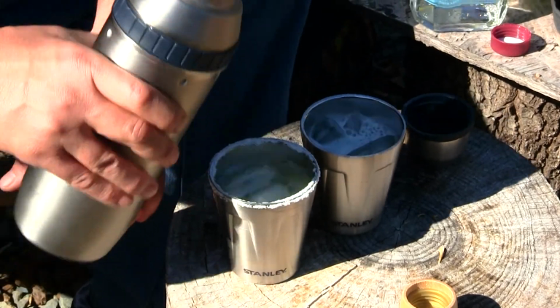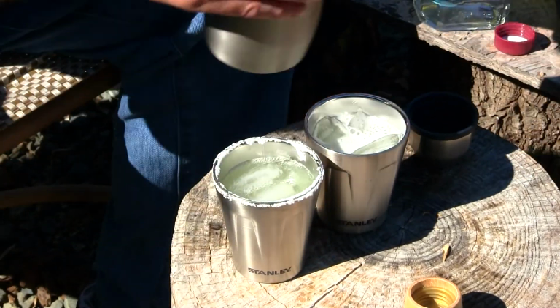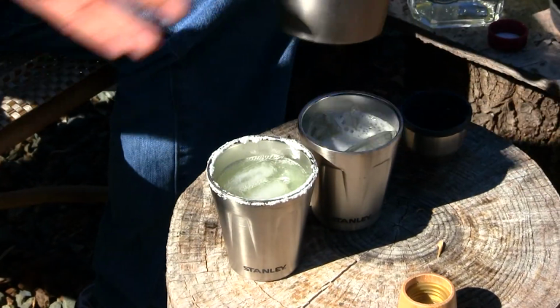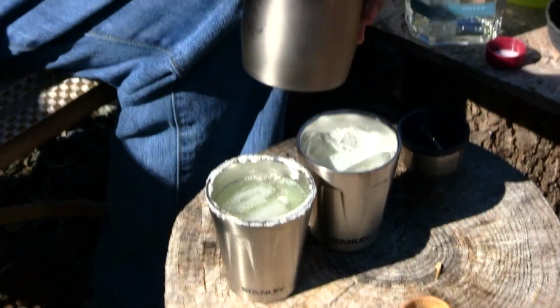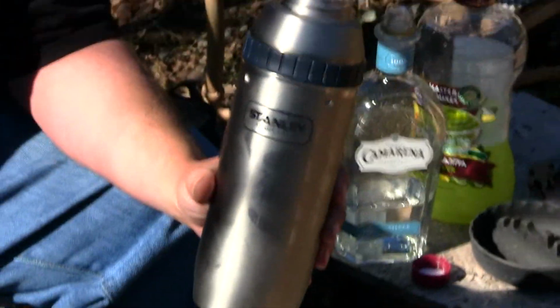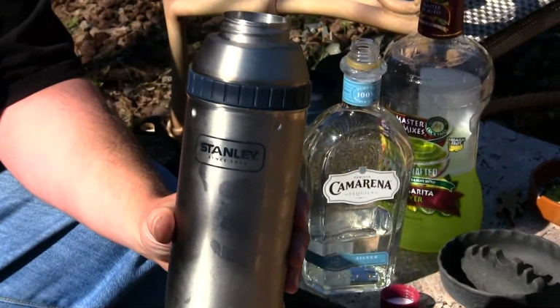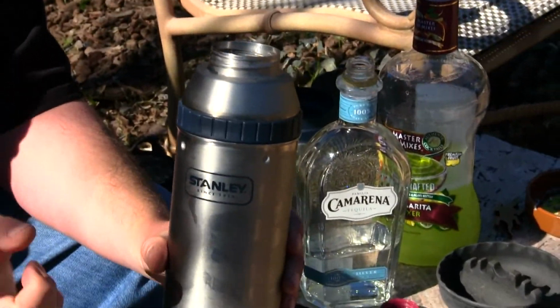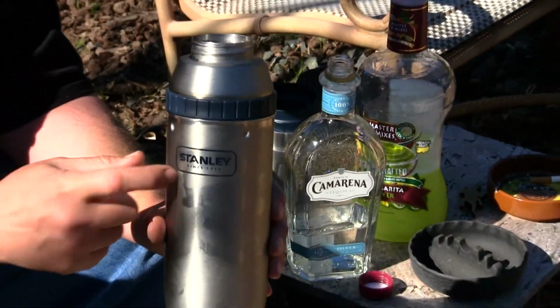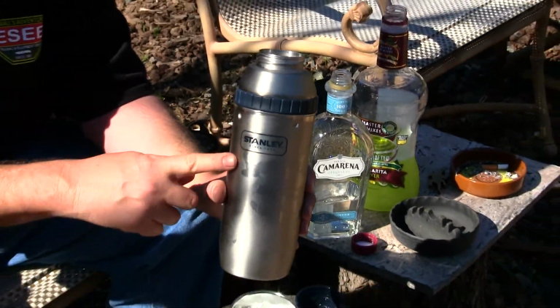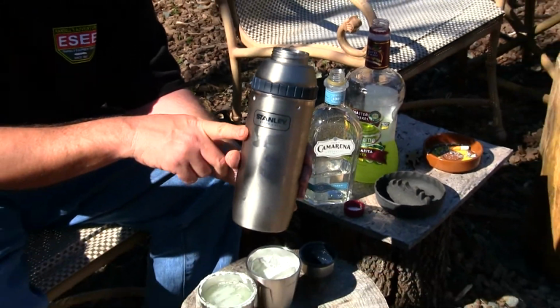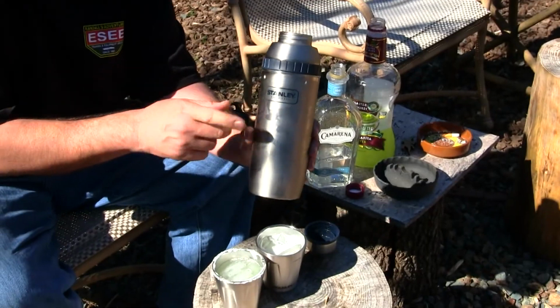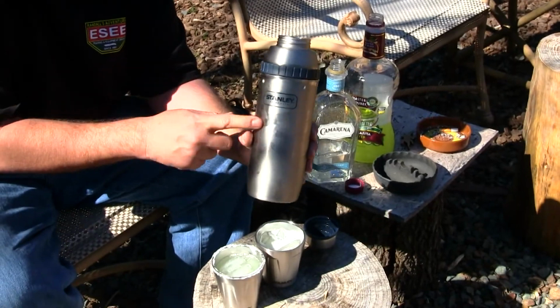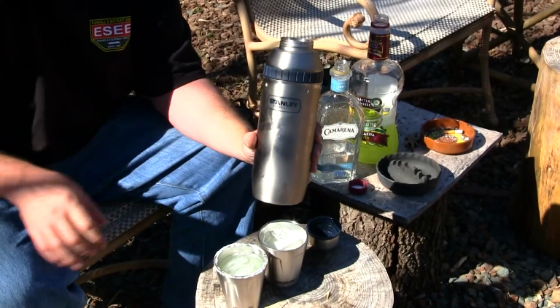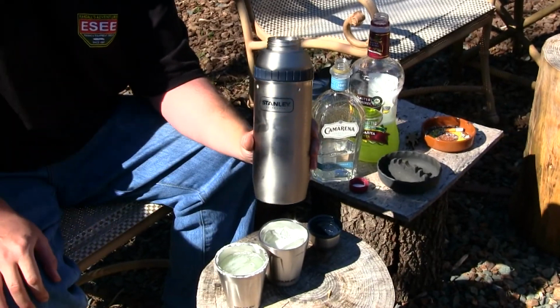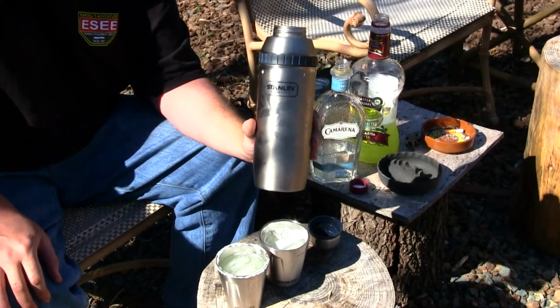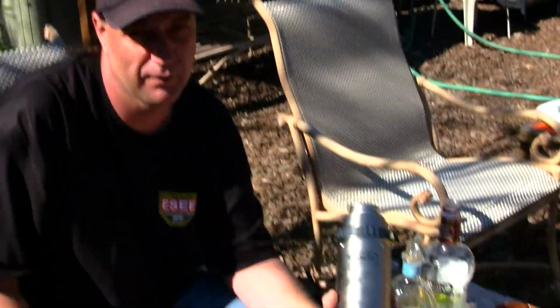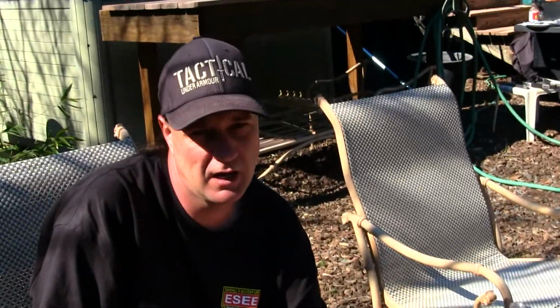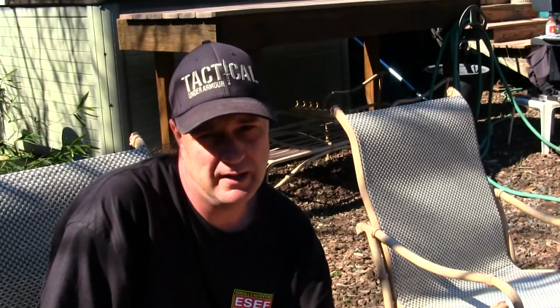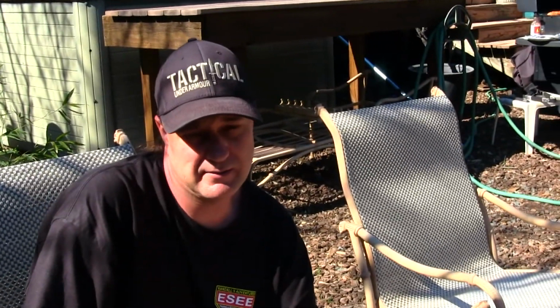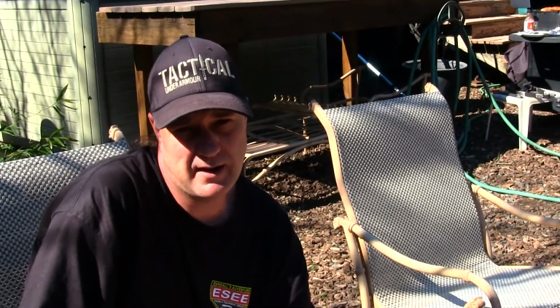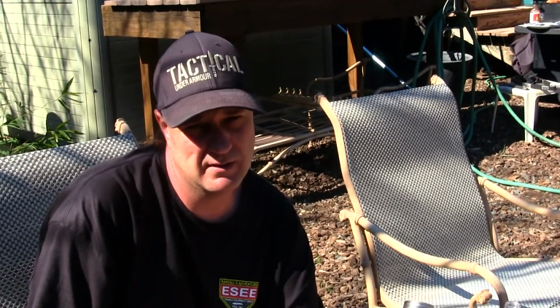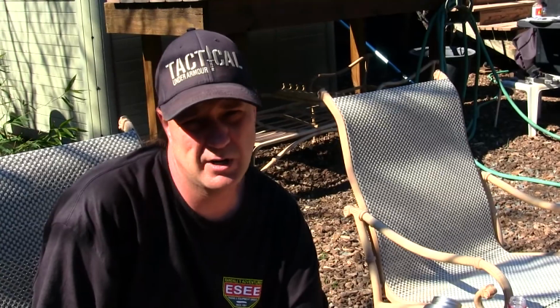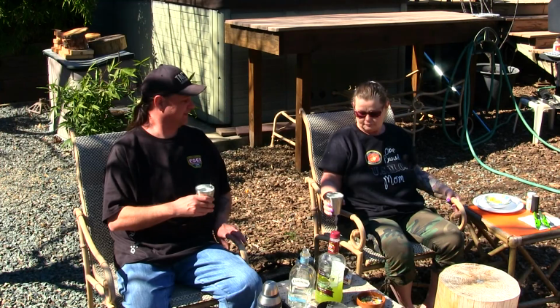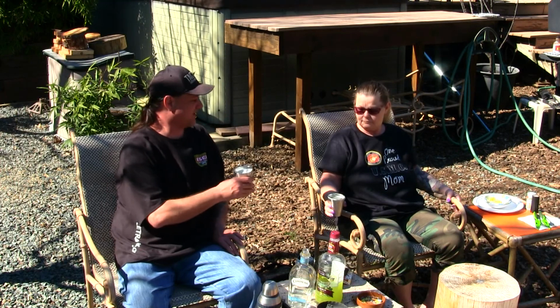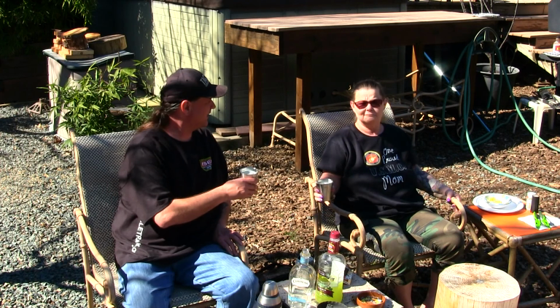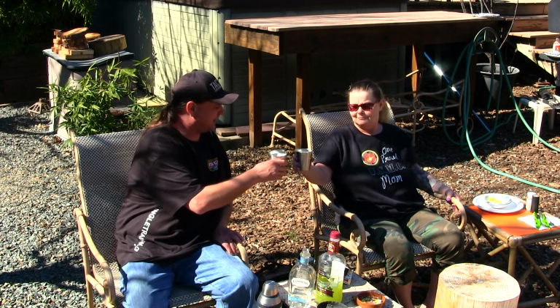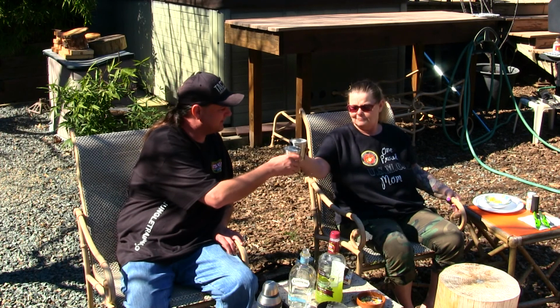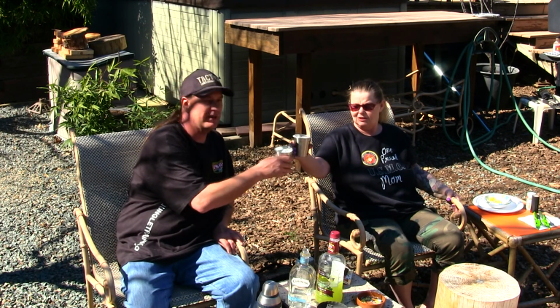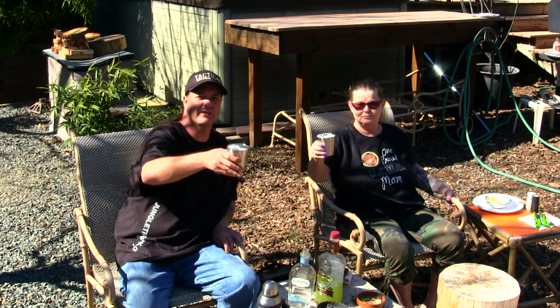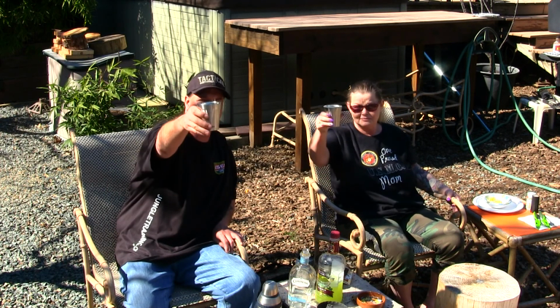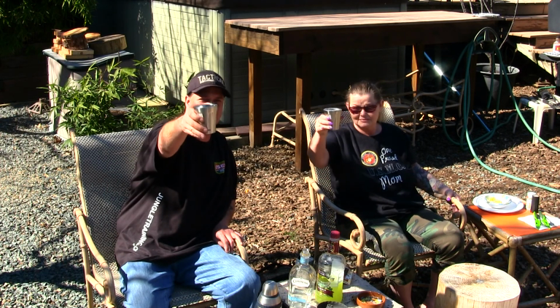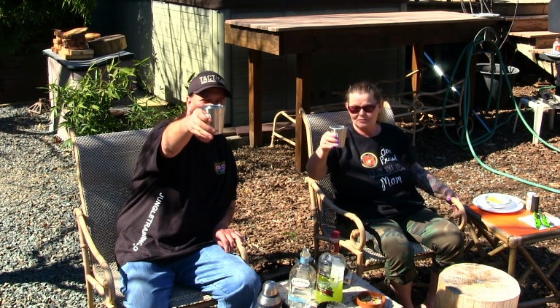This is actually going to stay cold for about four hours on a 75-degree day. We'll be doing a full test of the Stanley shaker in the summer. Let's try these out — cheers, cheers to all you guys on YouTube!